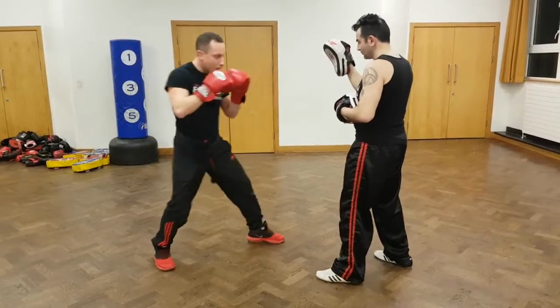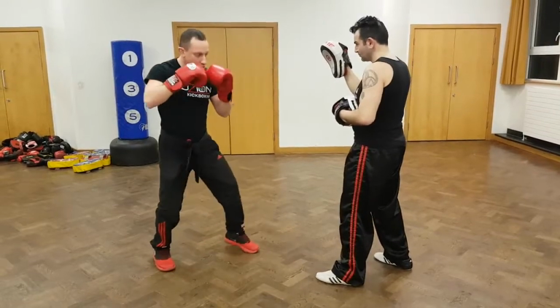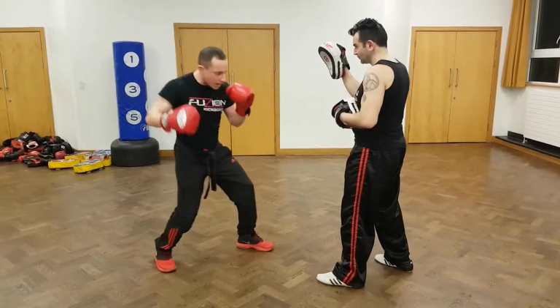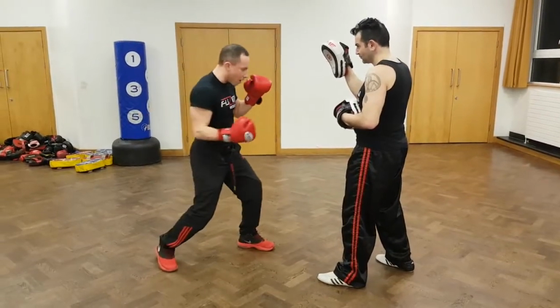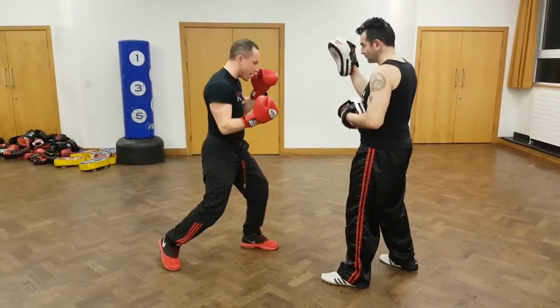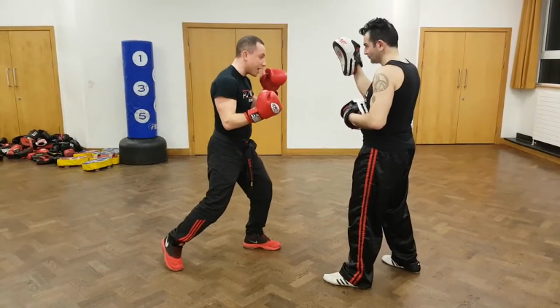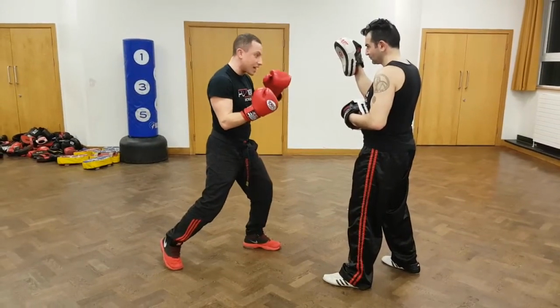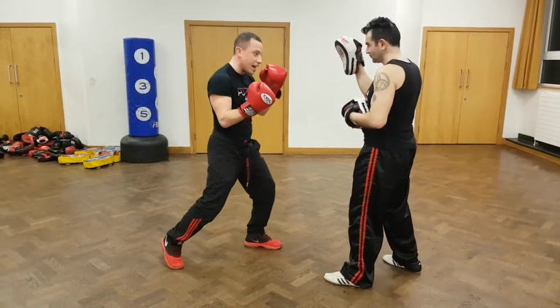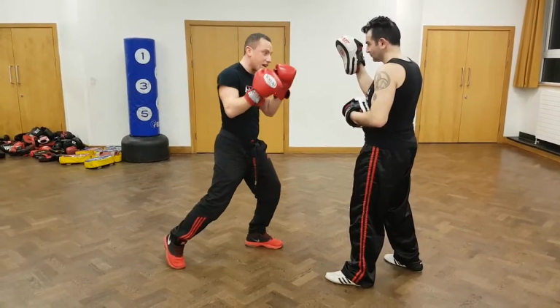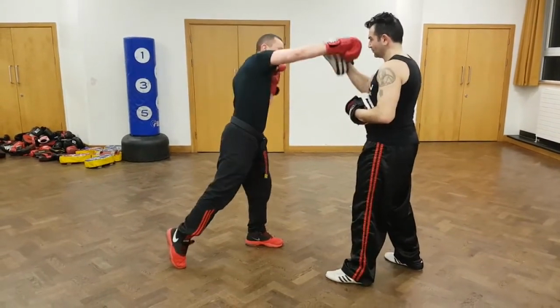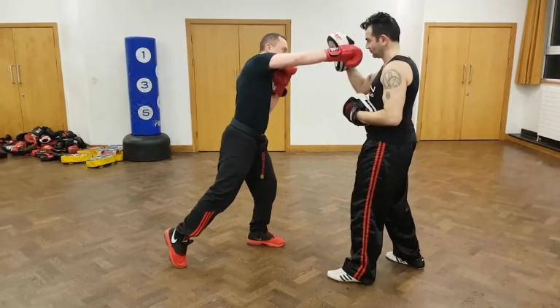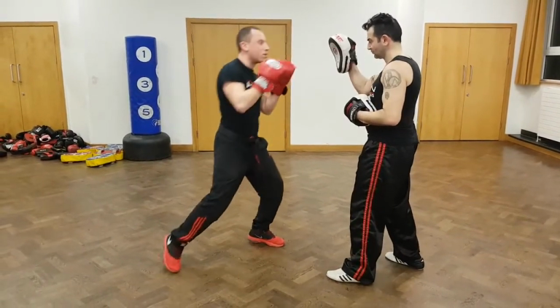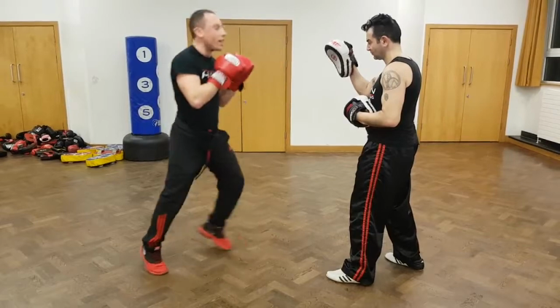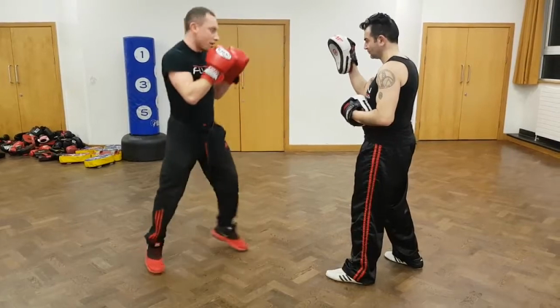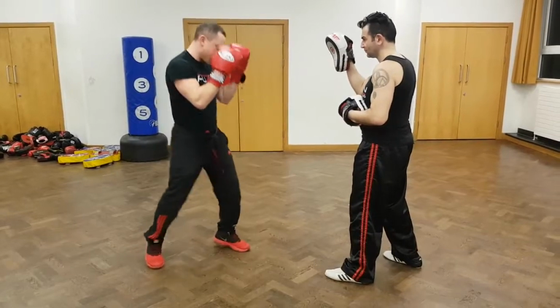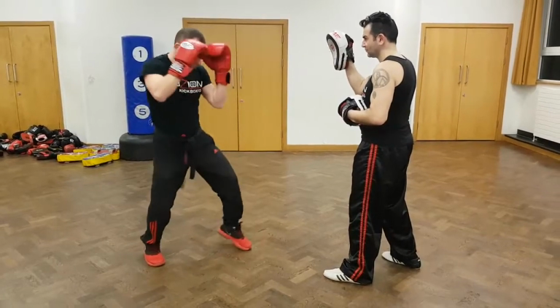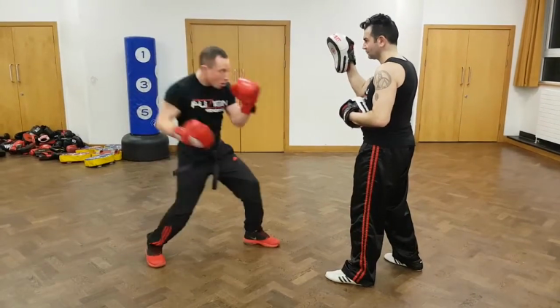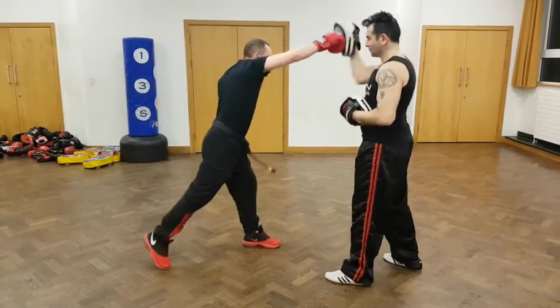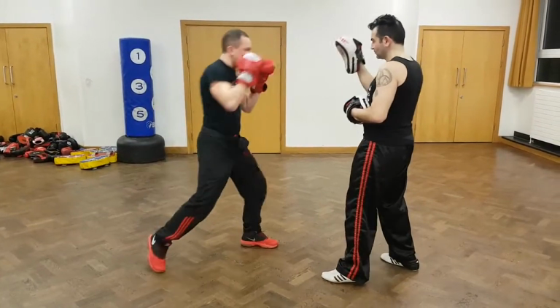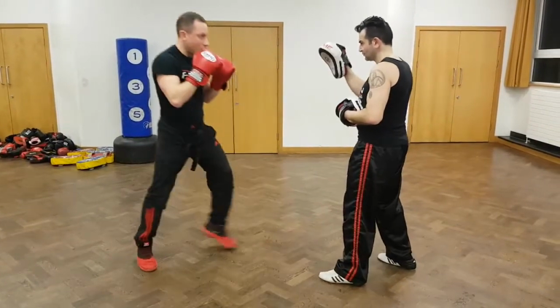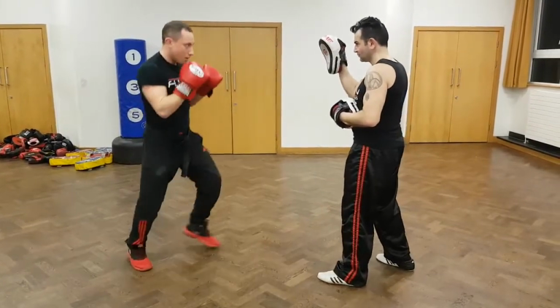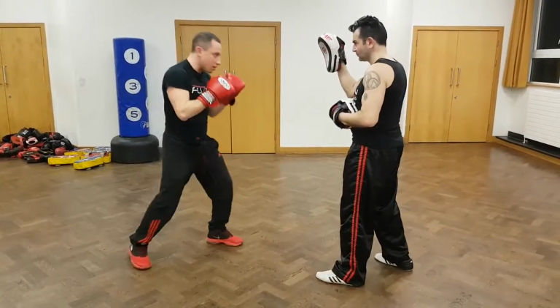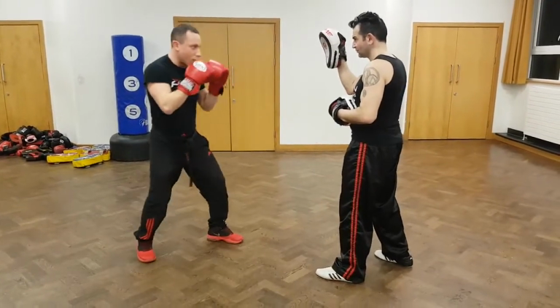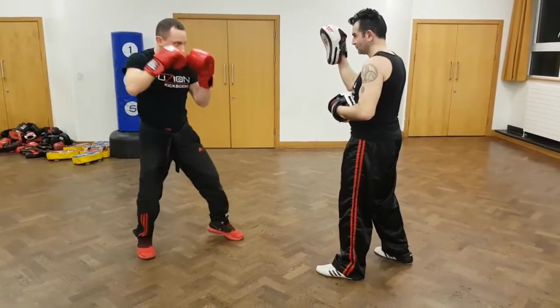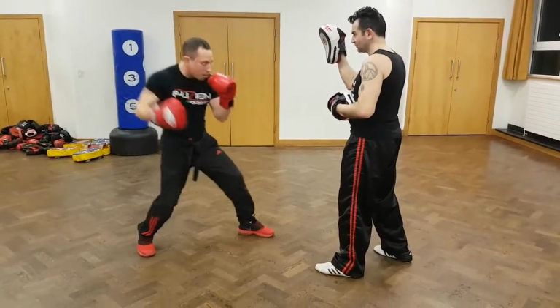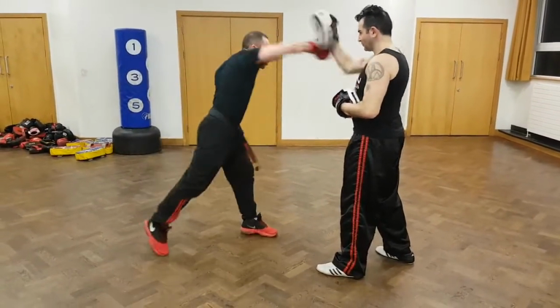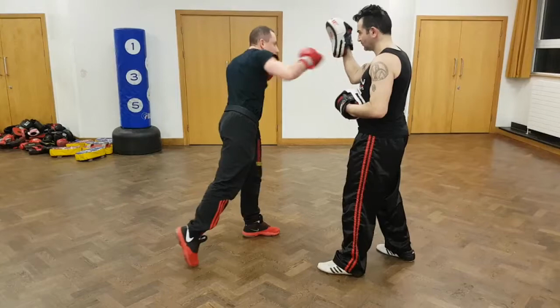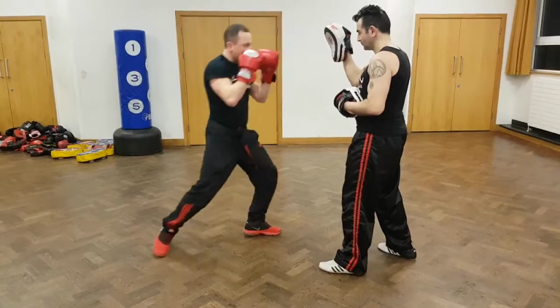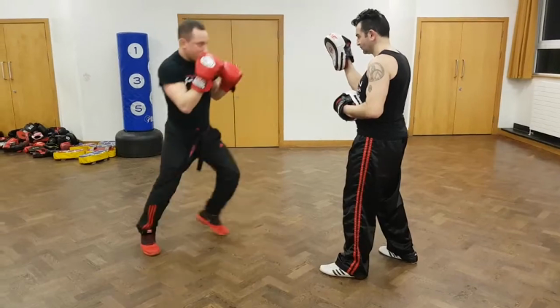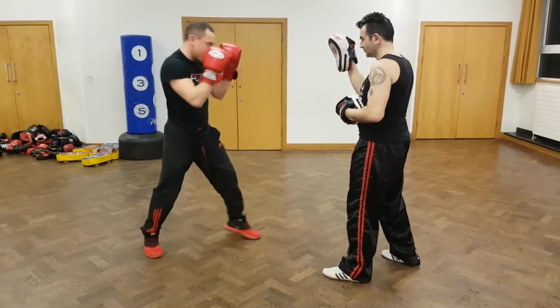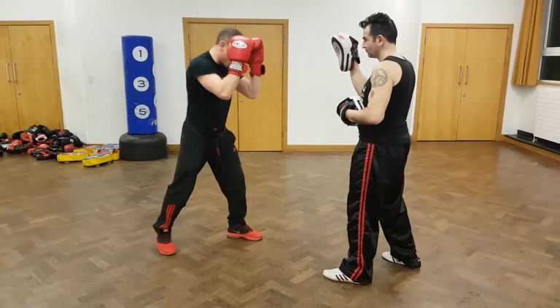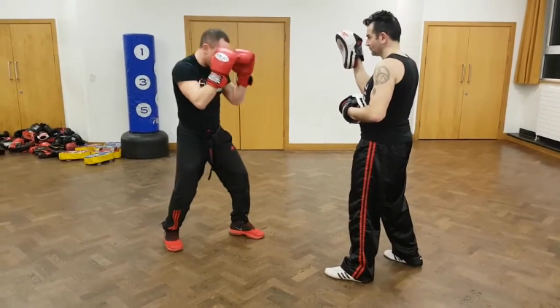So it goes down, and then instead of landing, I turn it into a straight punch on your head. And again — start off as the uppercut, and turn it into a cross afterwards.